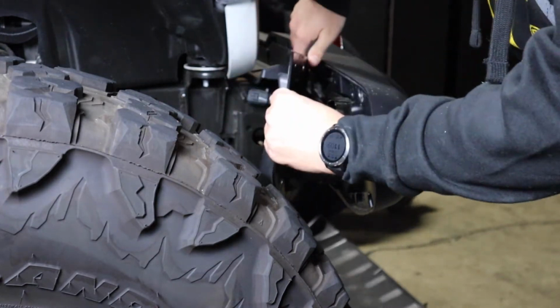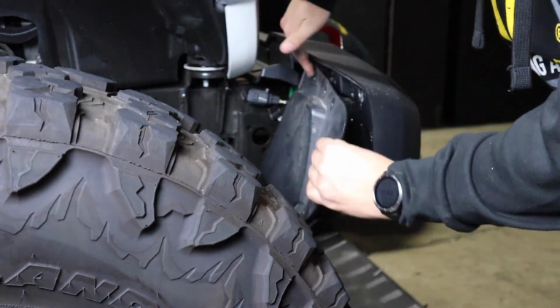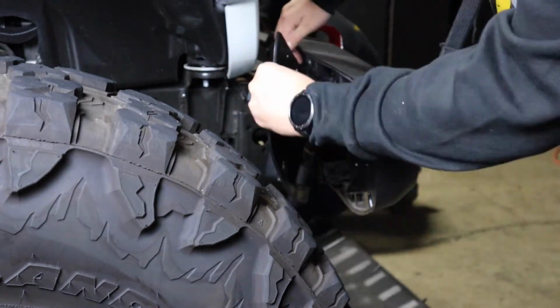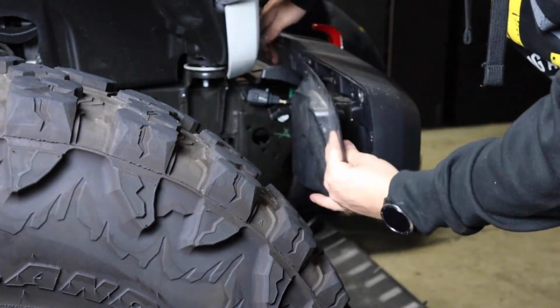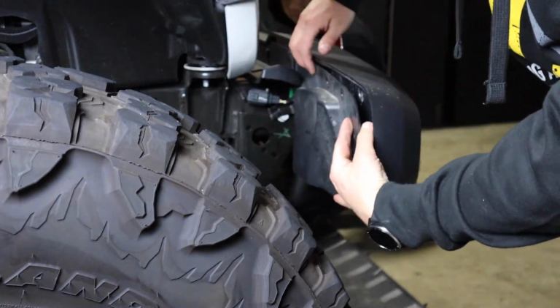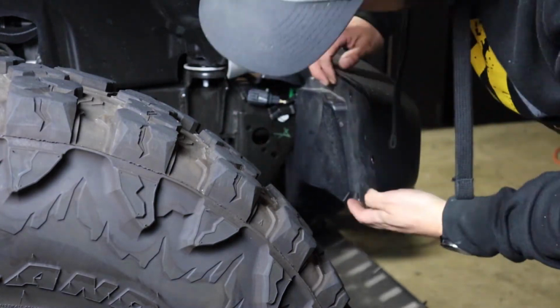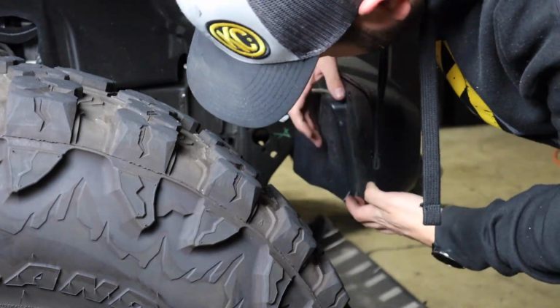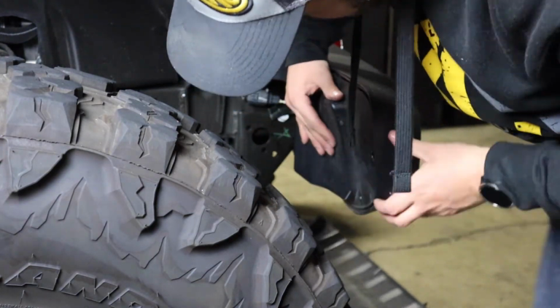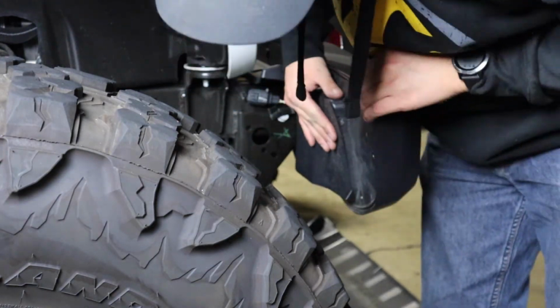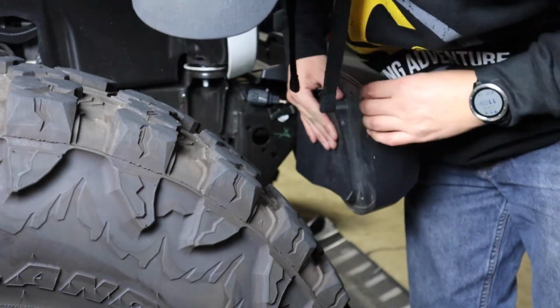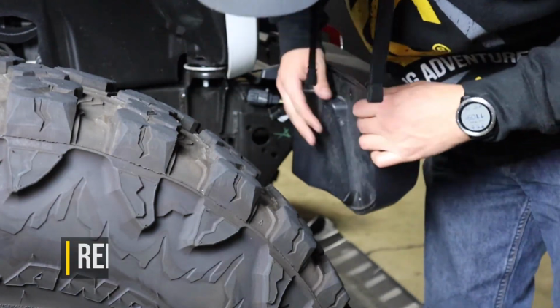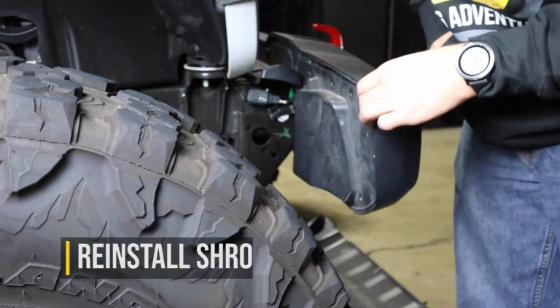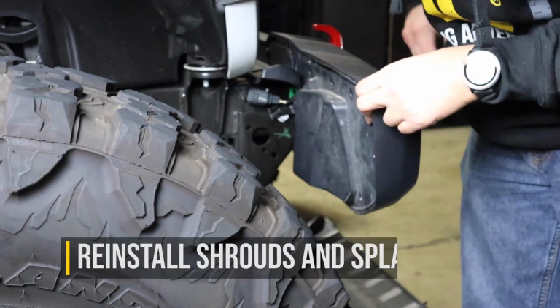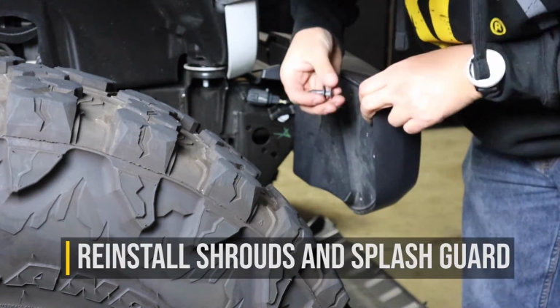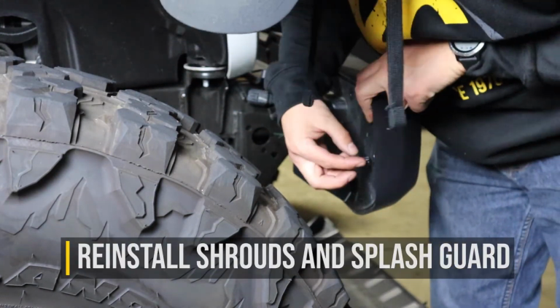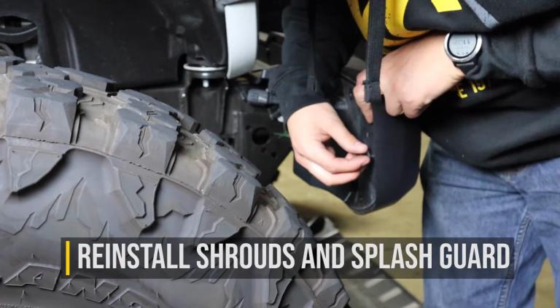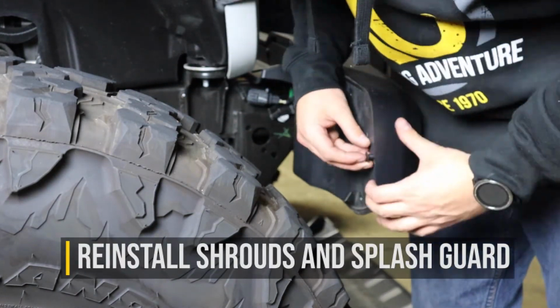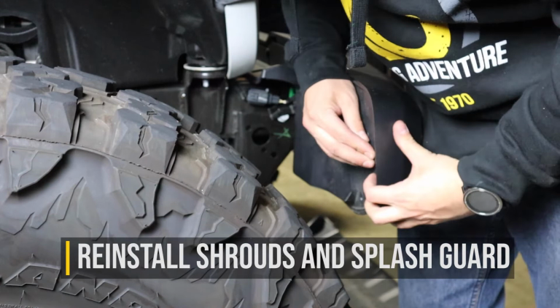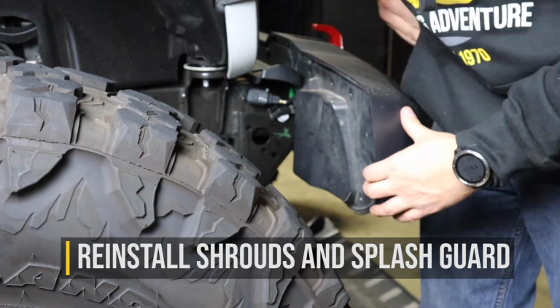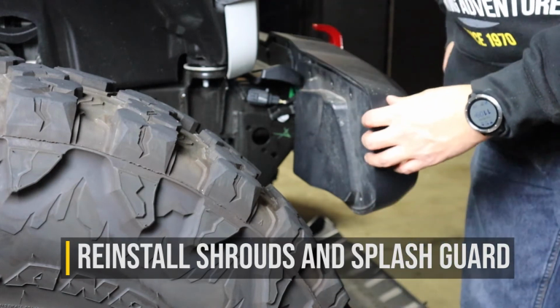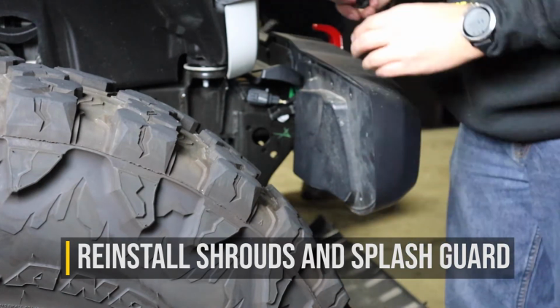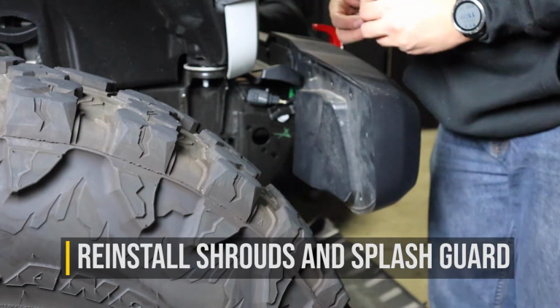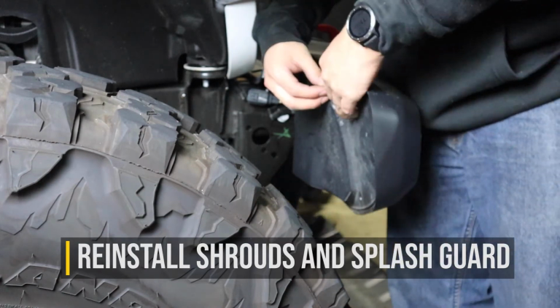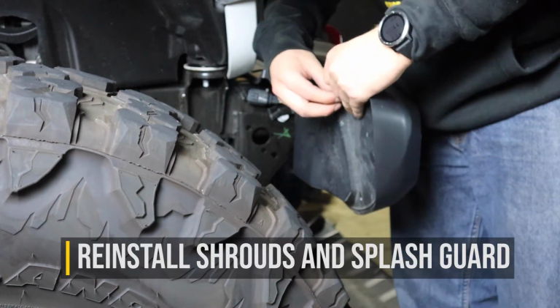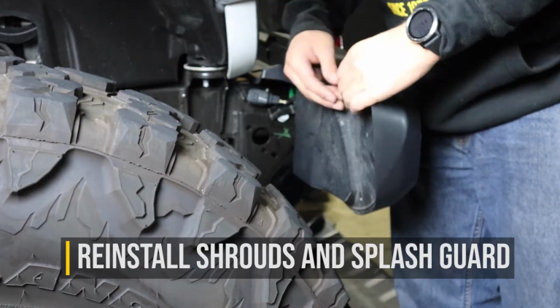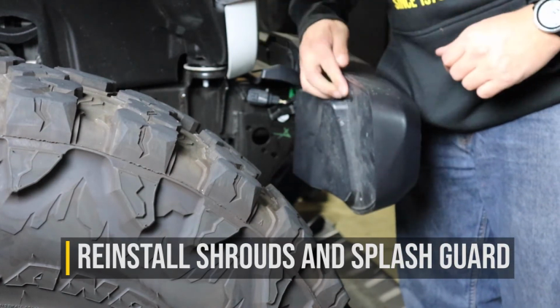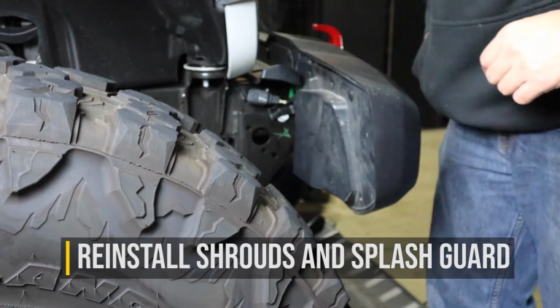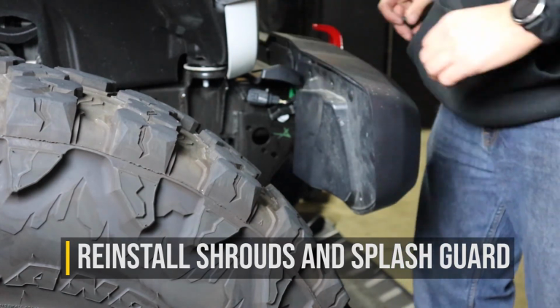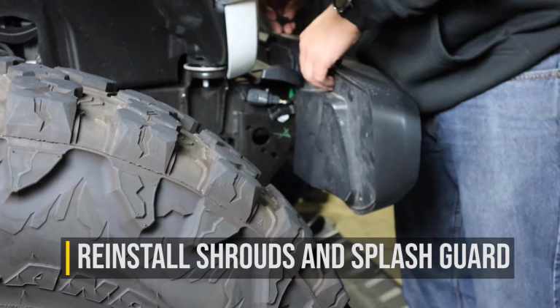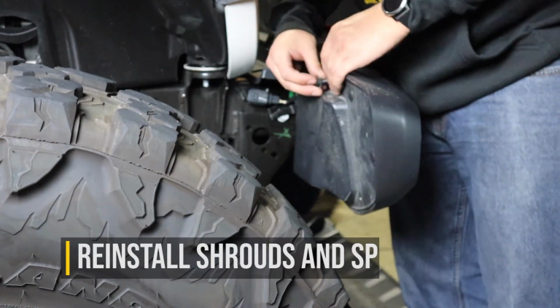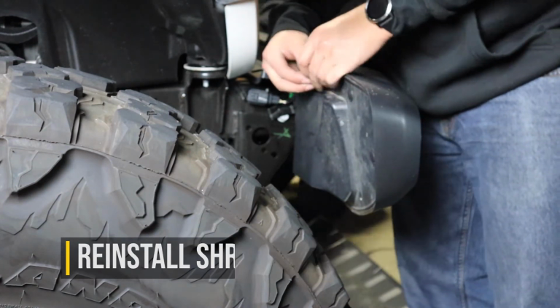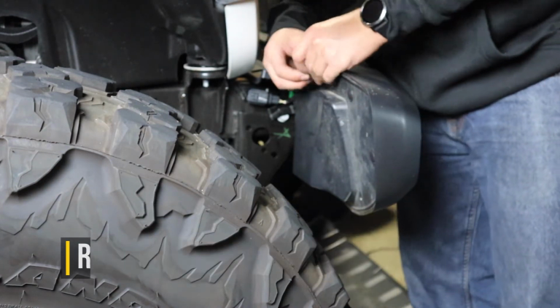Finally, when both lights are installed and aimed, you can reinstall the plastic shroud on the back of the front bumper along with the plastic splash guard underneath the Jeep.